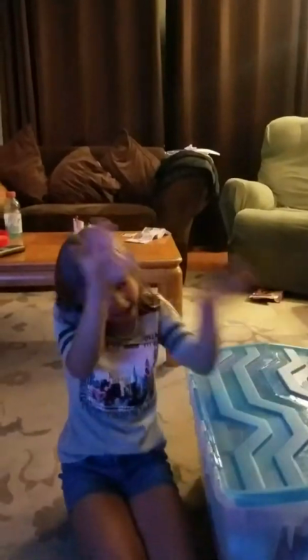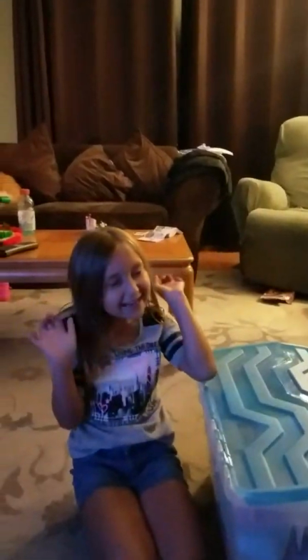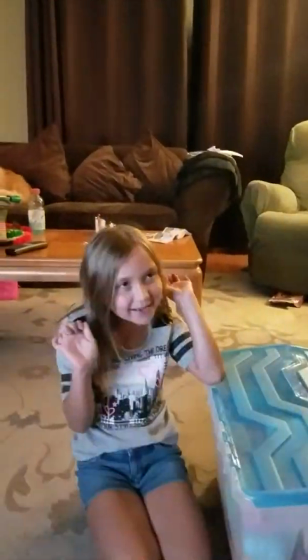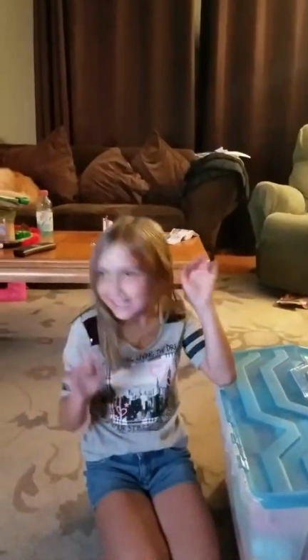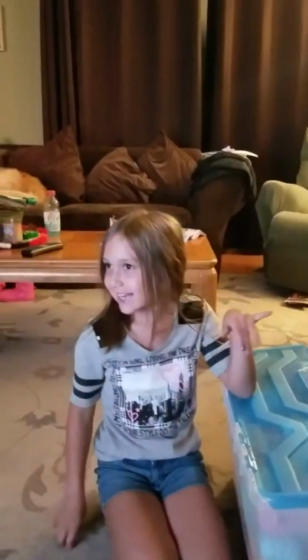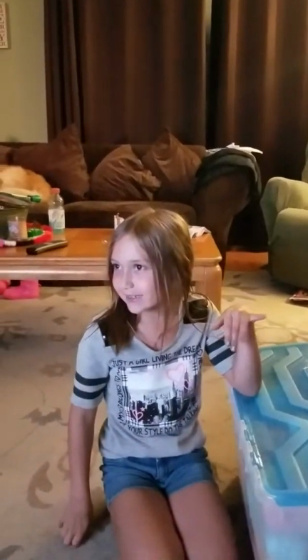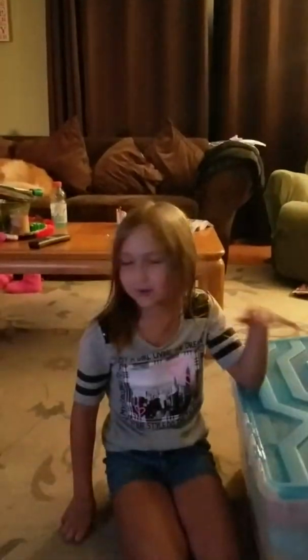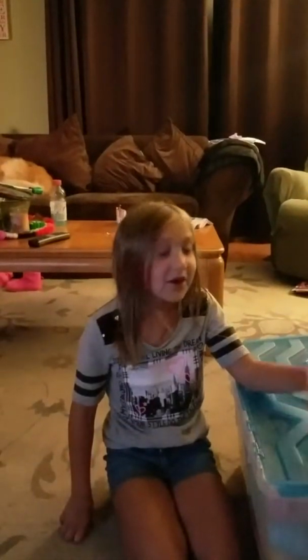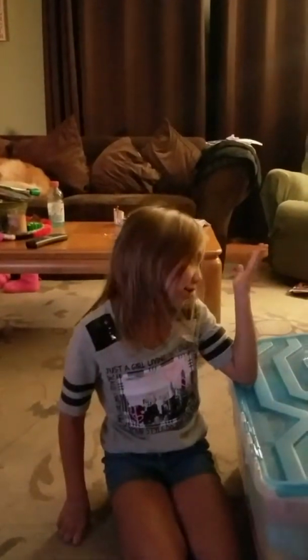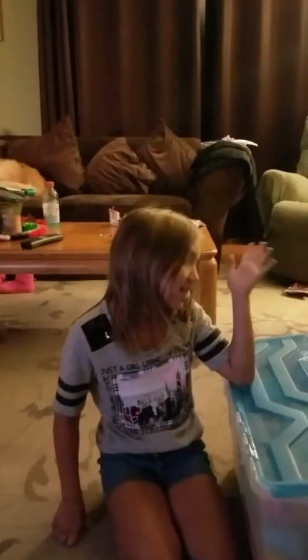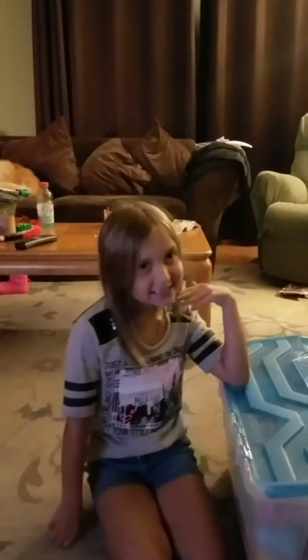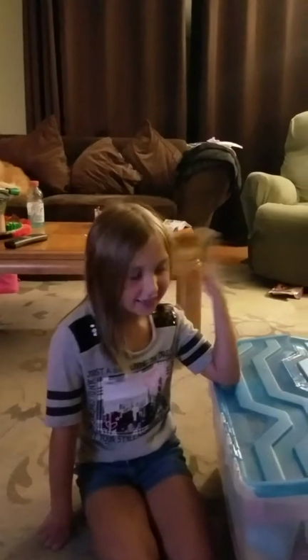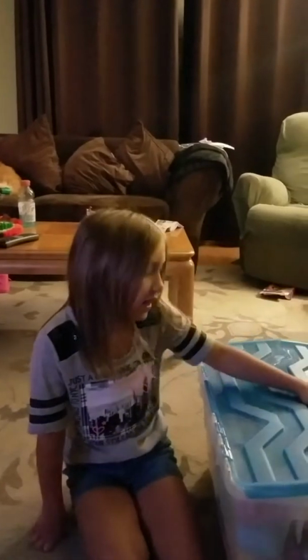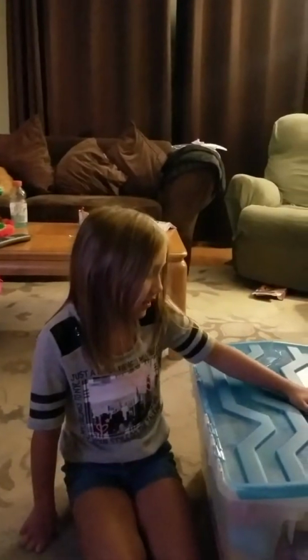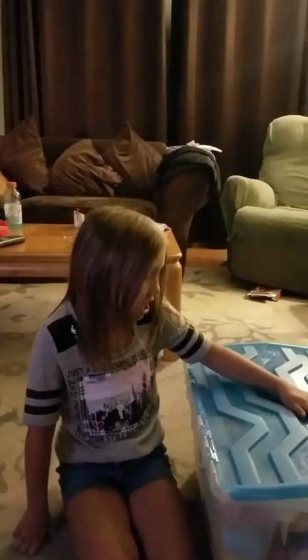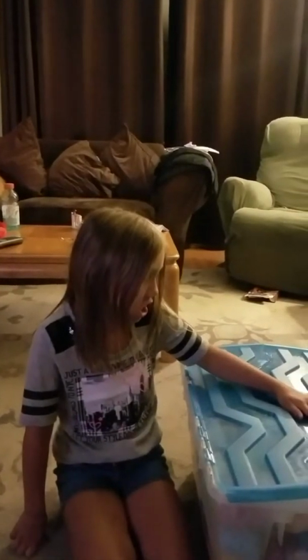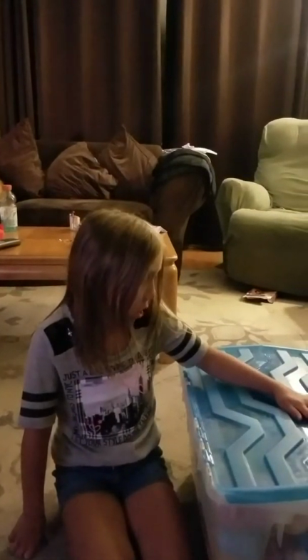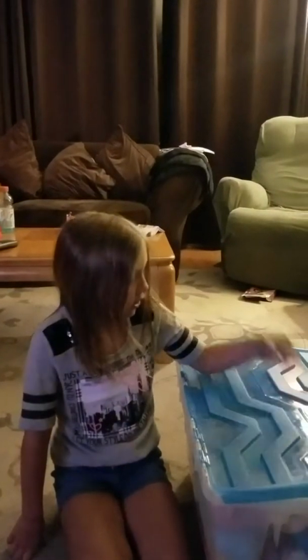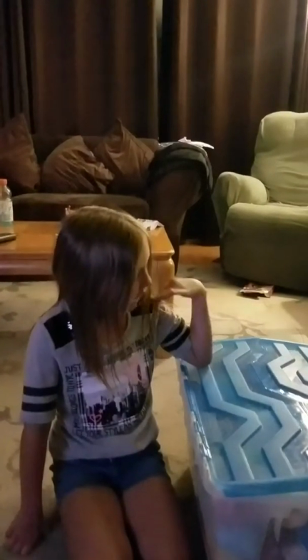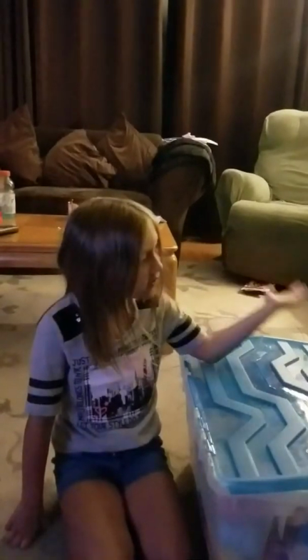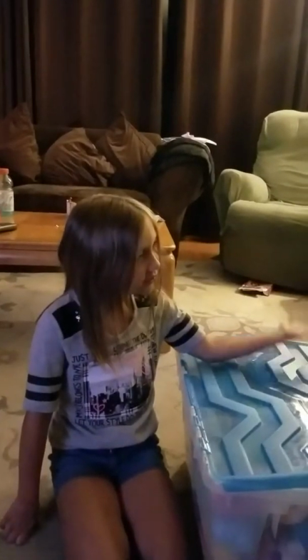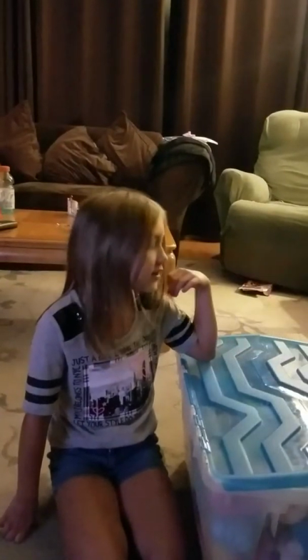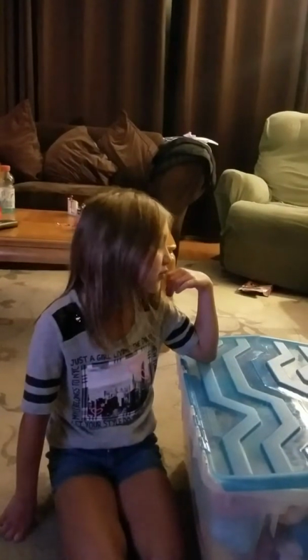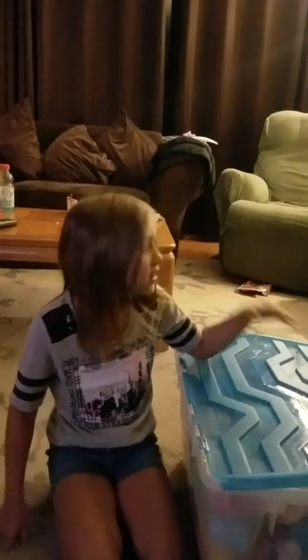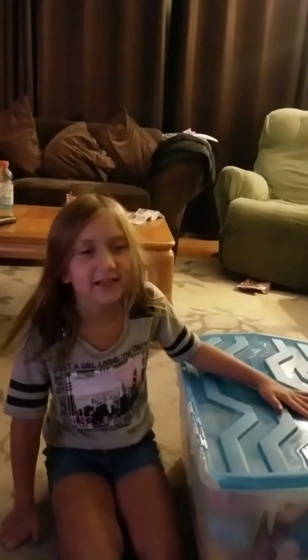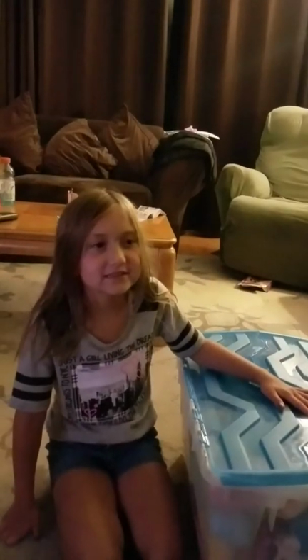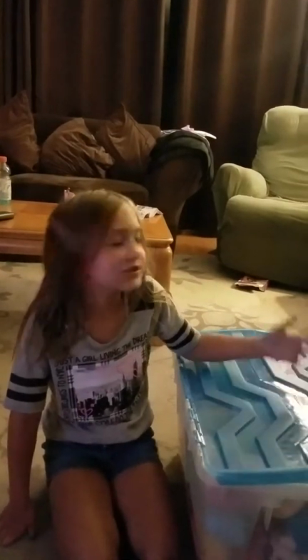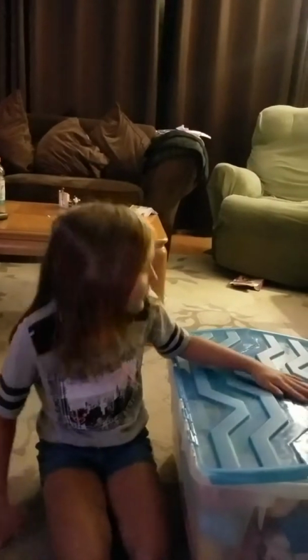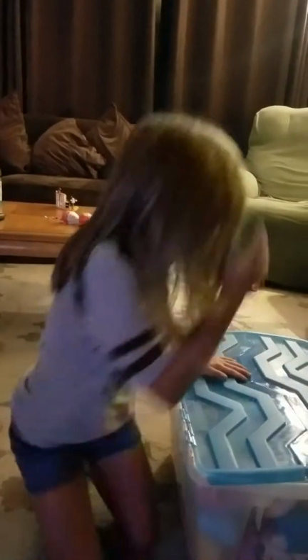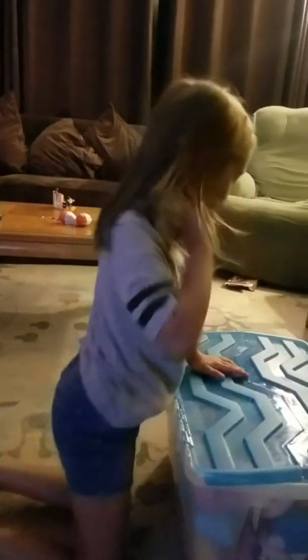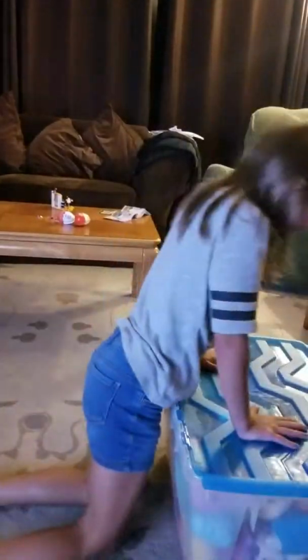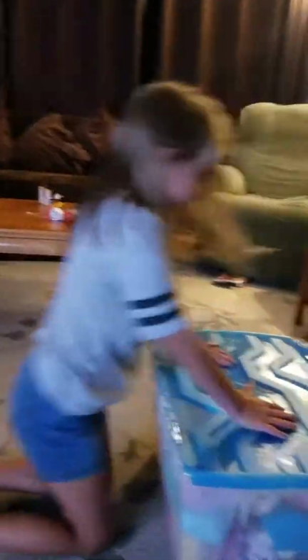Hi everybody! Today, you already know, it's Selena. I haven't done a Squishies review of my Squishies in a while.